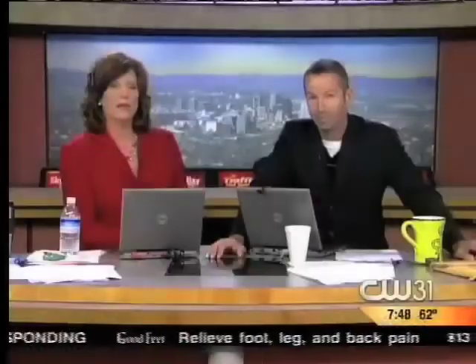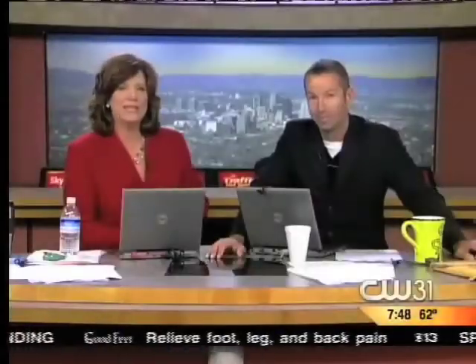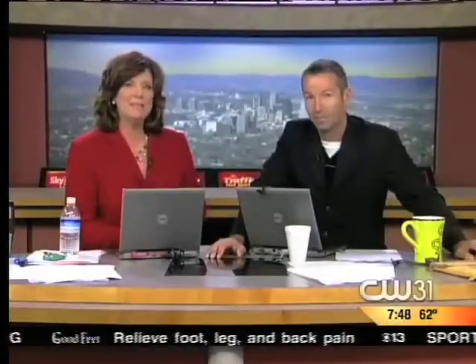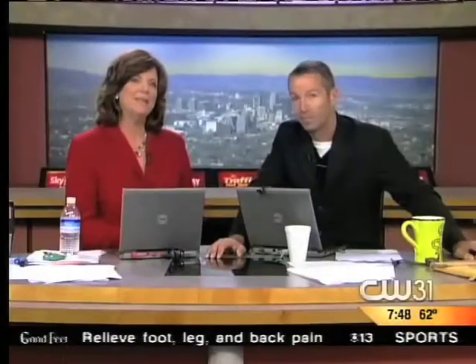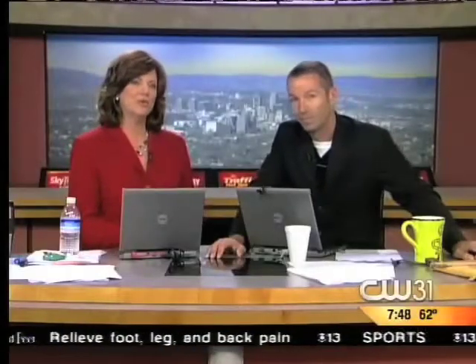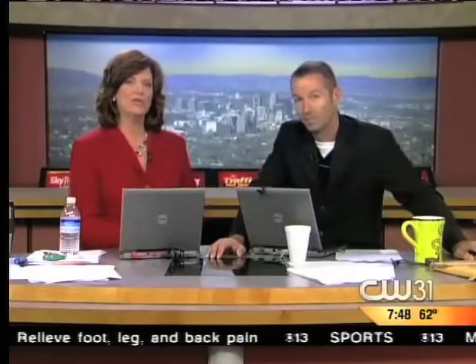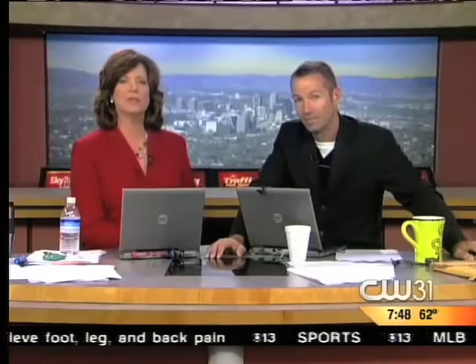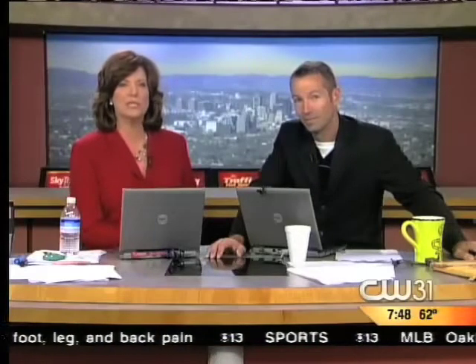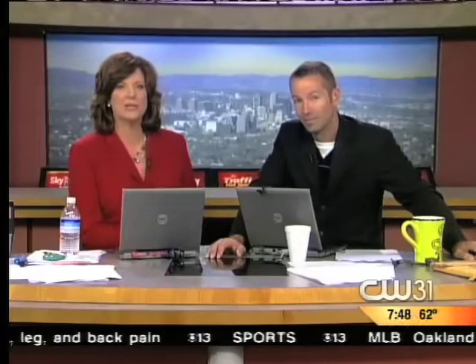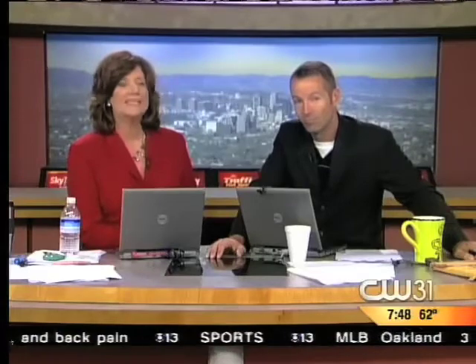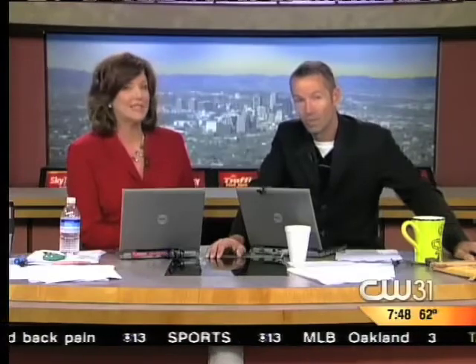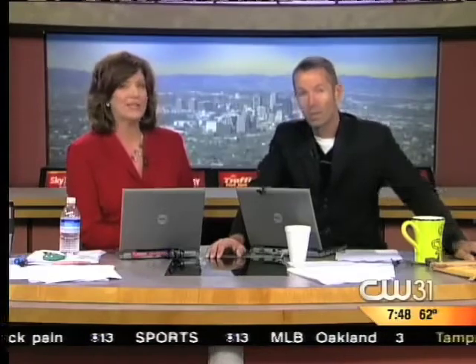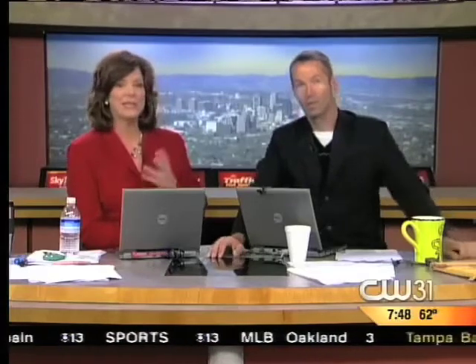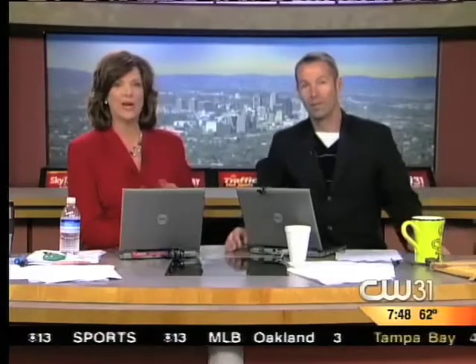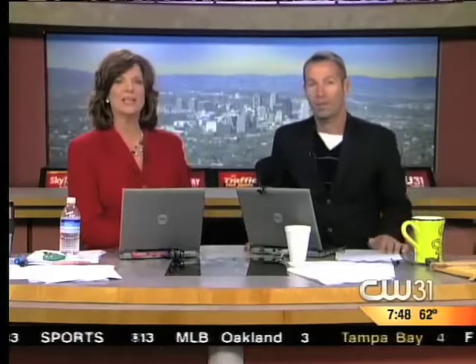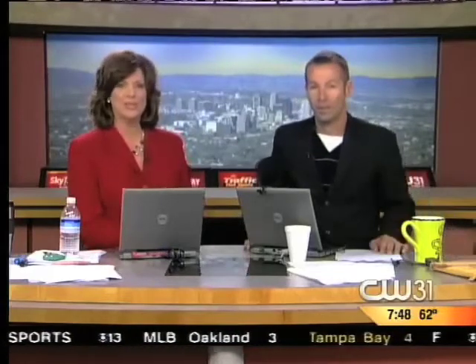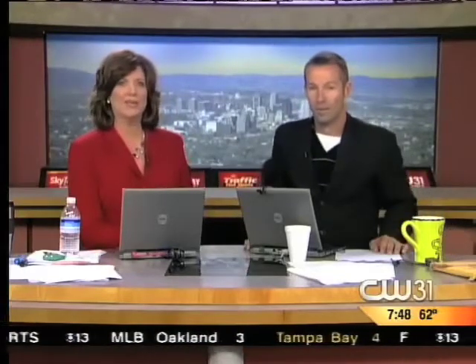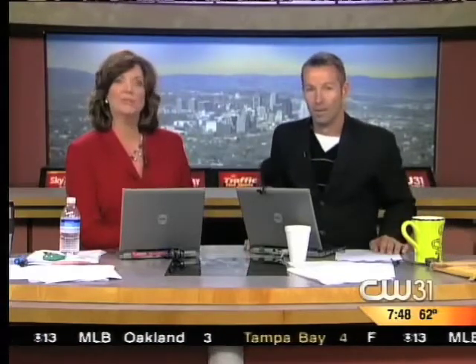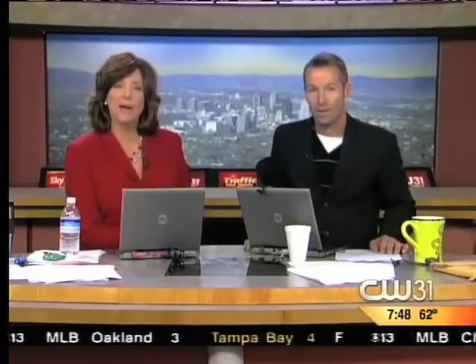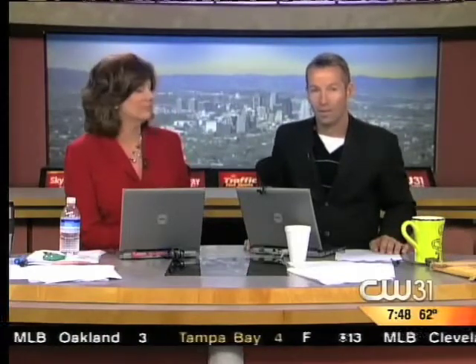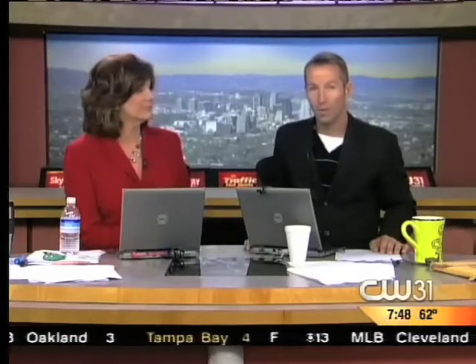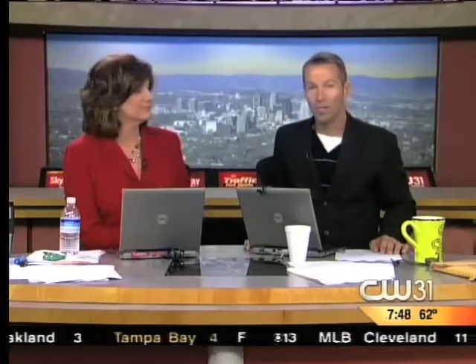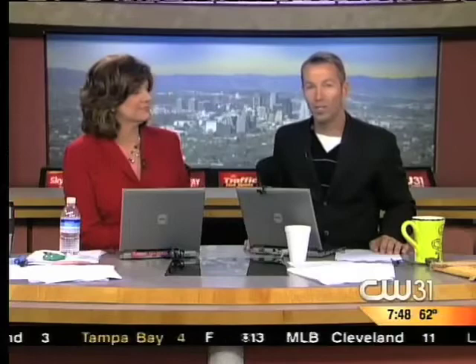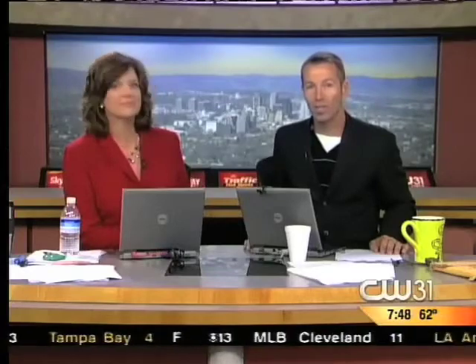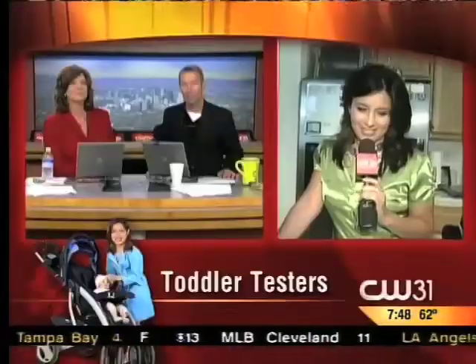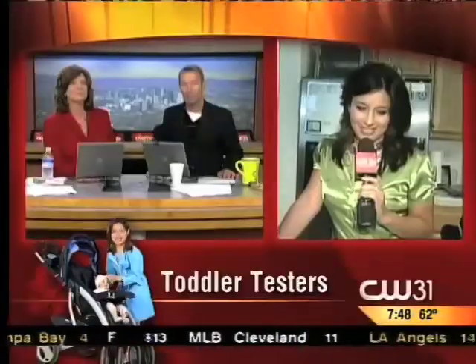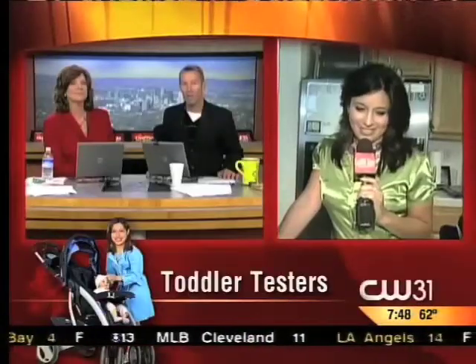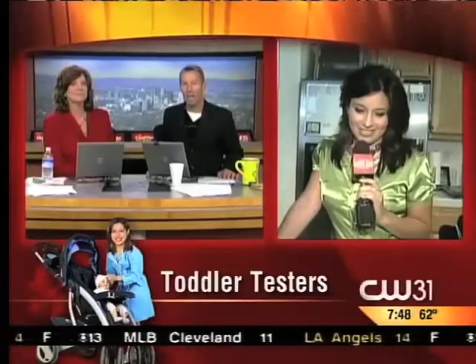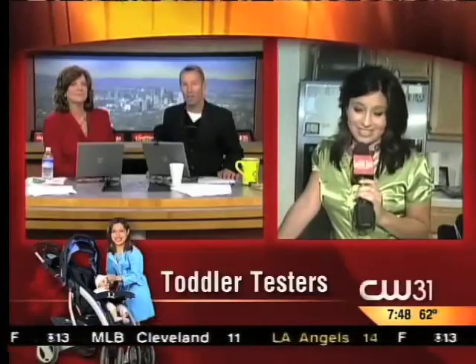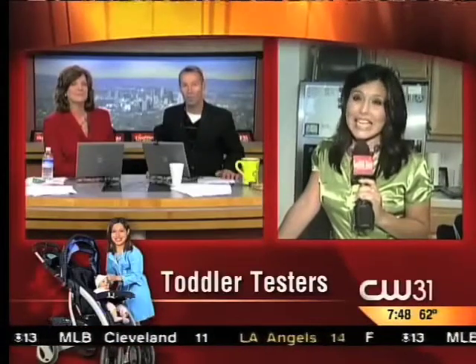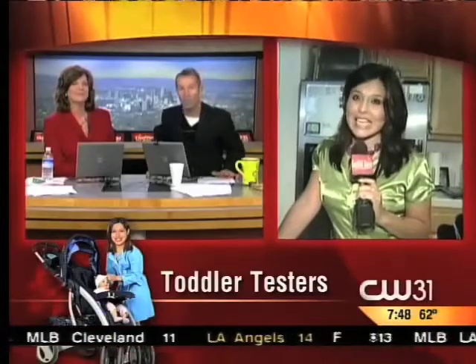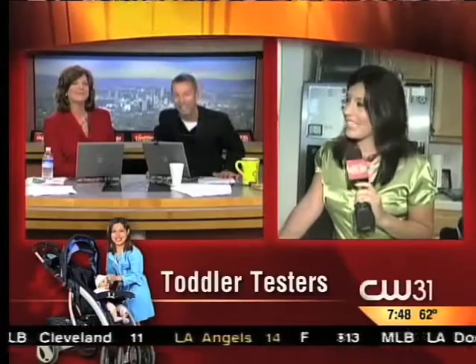Twin tested, mommy approved. A local mother and her twin toddlers test toys and other kid products so you can see how they work before you buy them. First up though, Julissa Ortiz joins us live with the Mommy Brain Reports and which products make the cut.